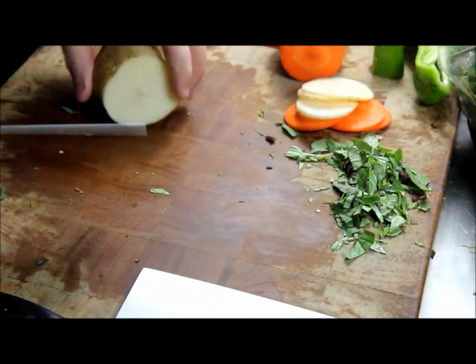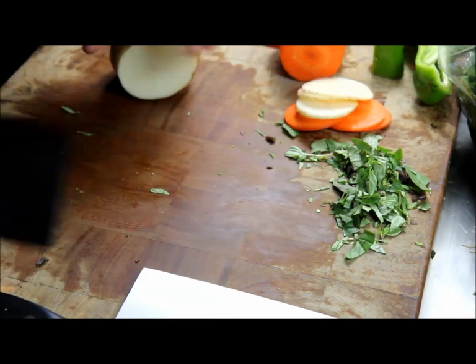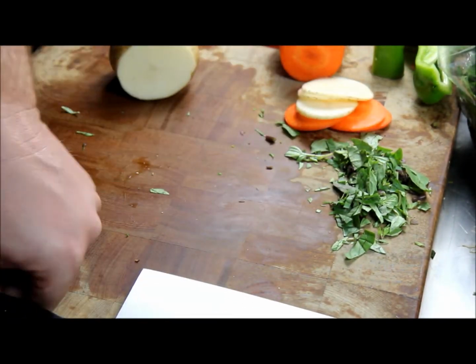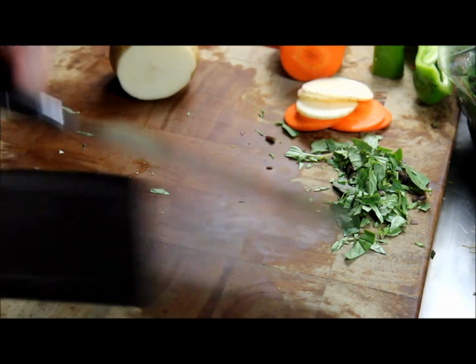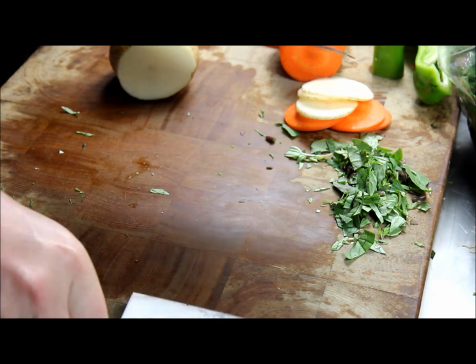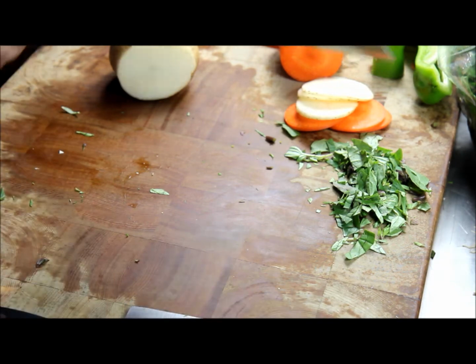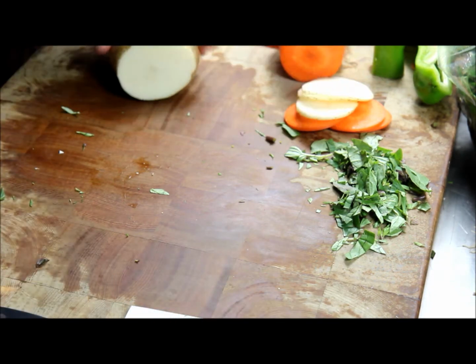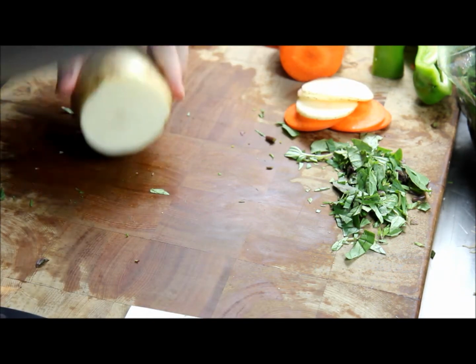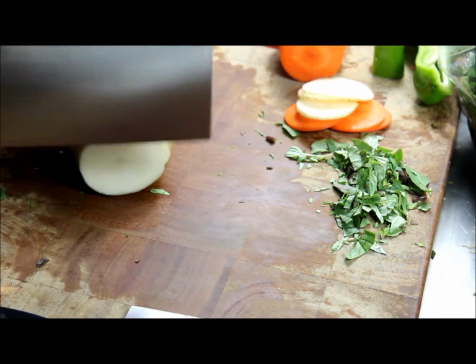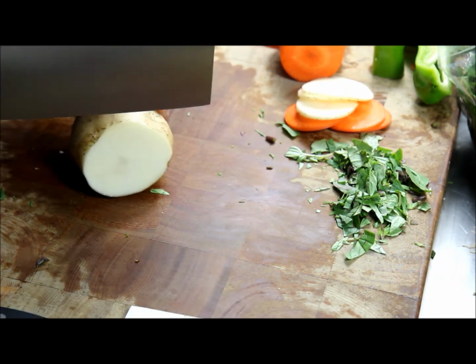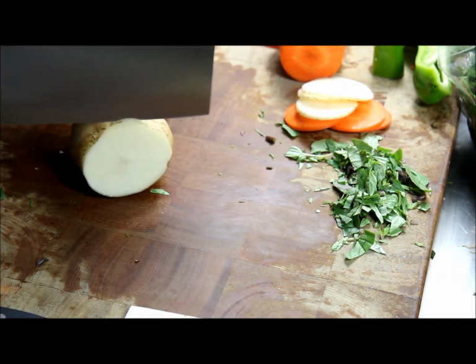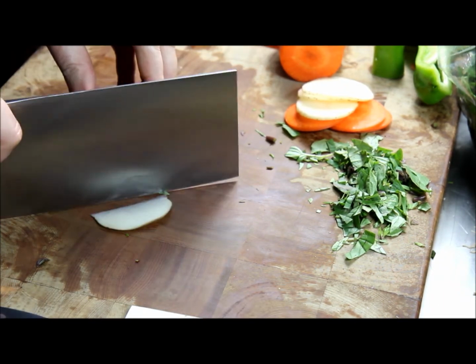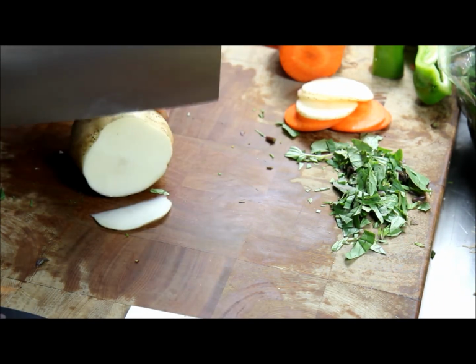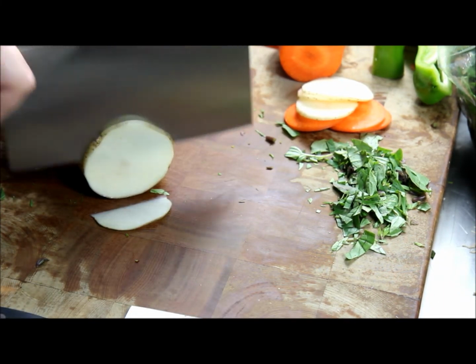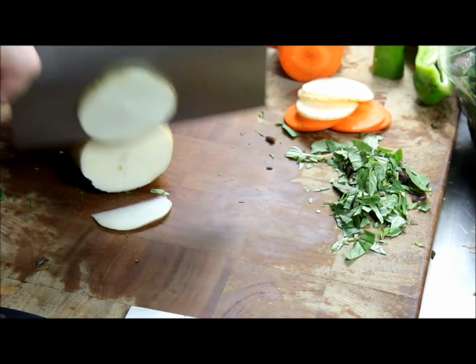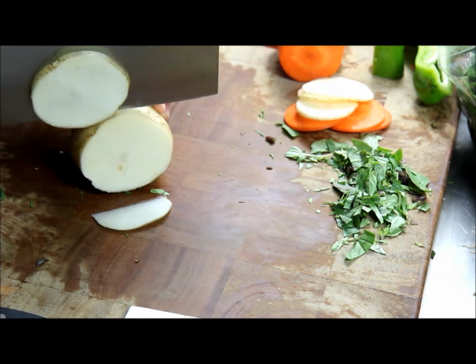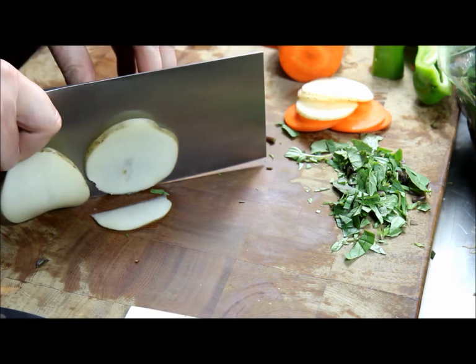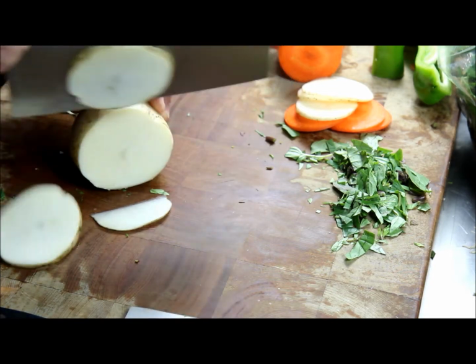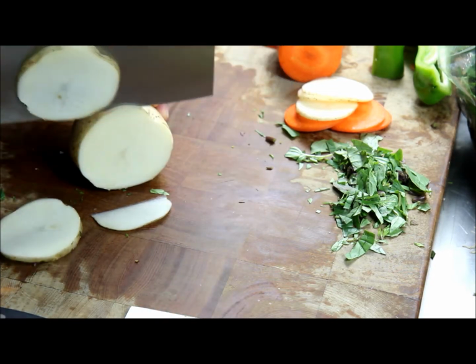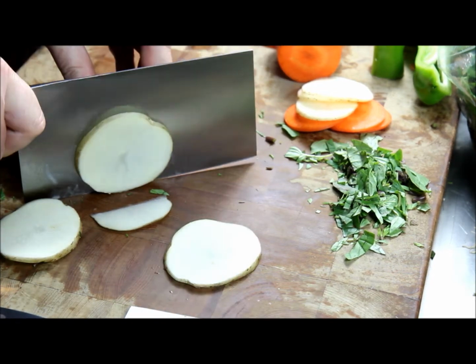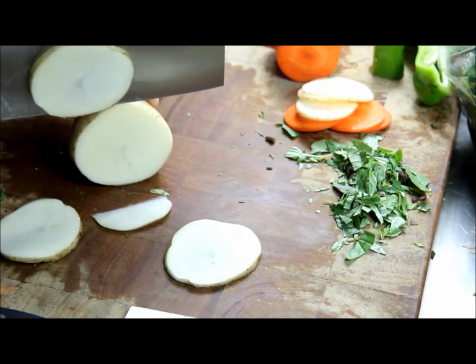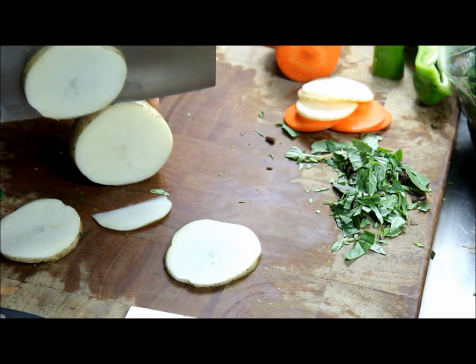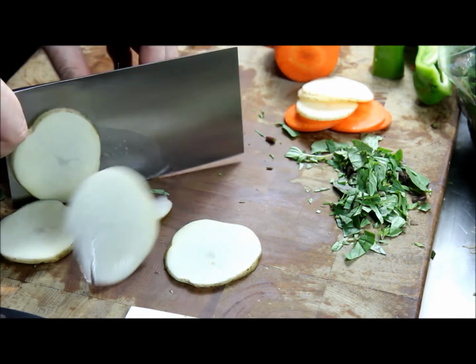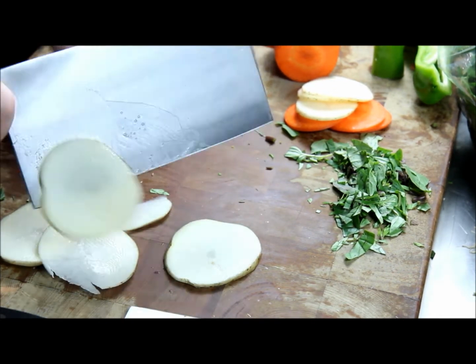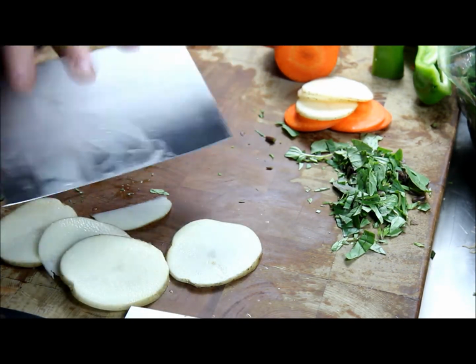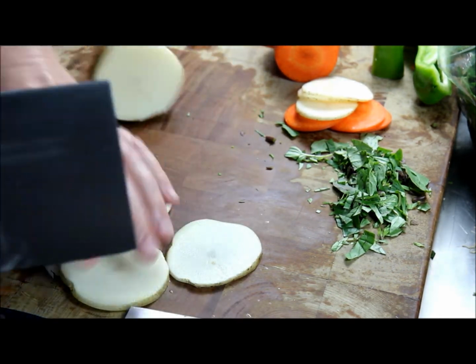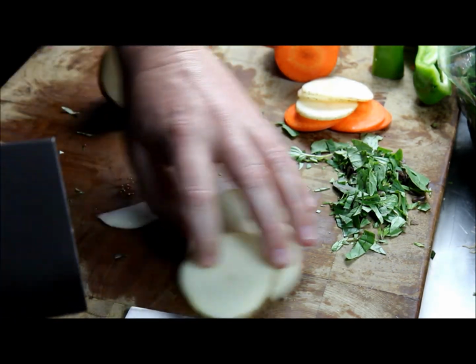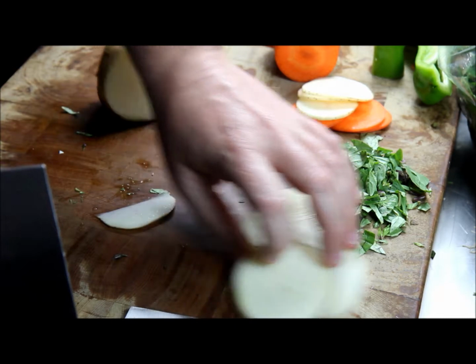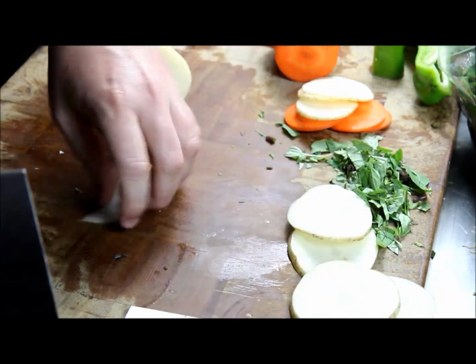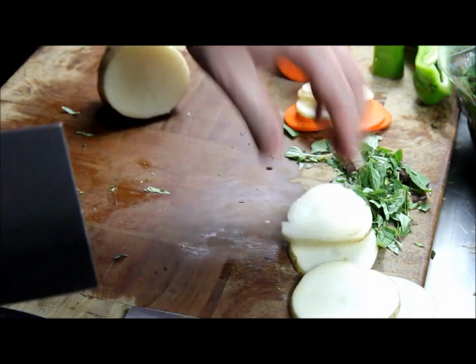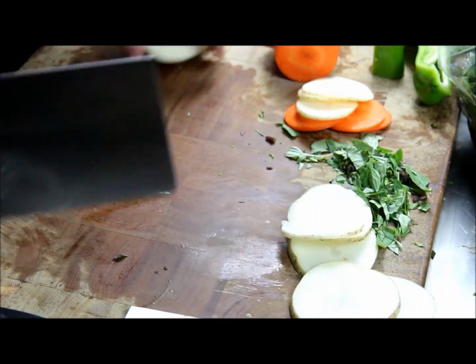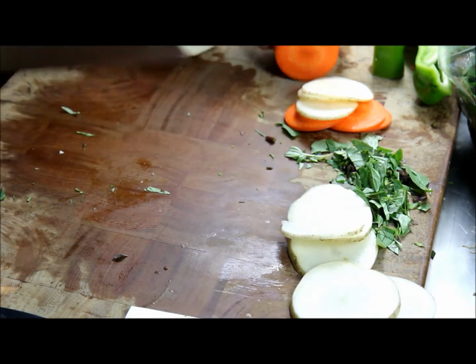And of course the D11 does that just a bit easier sometimes. It's just a larger surface to work with. Same with the carrots.